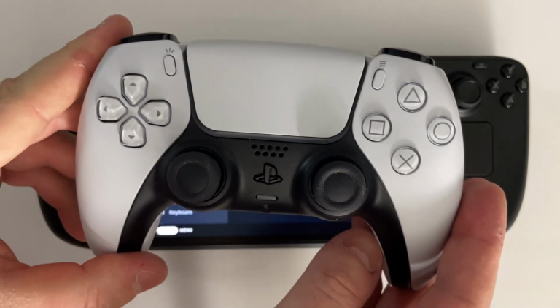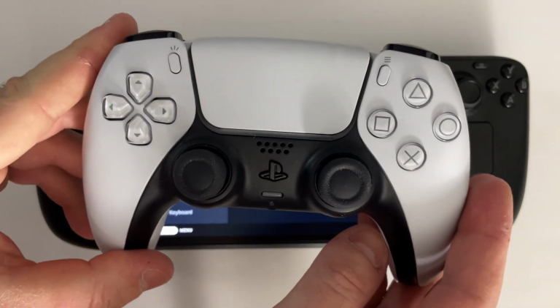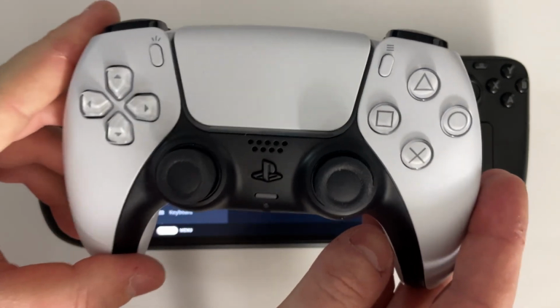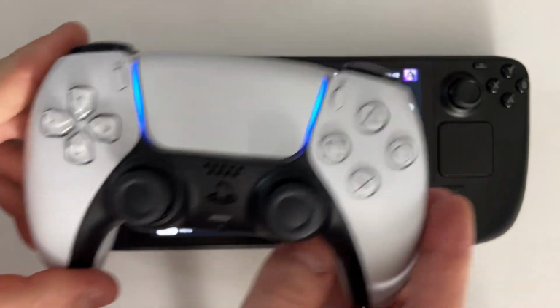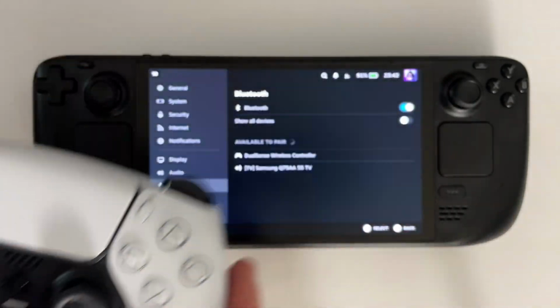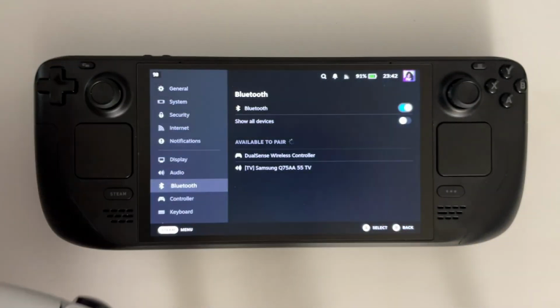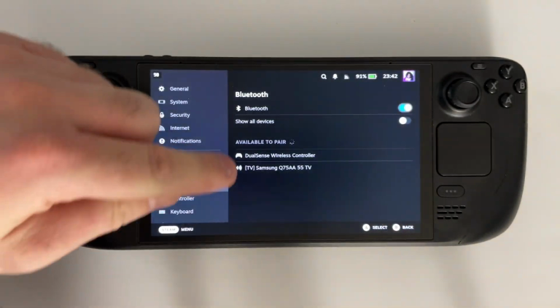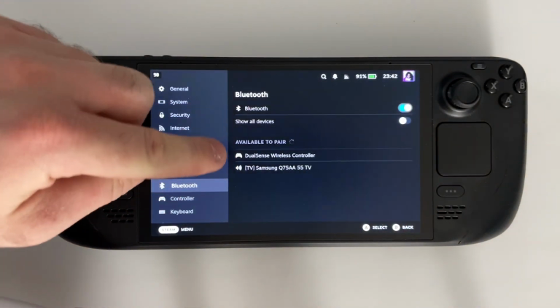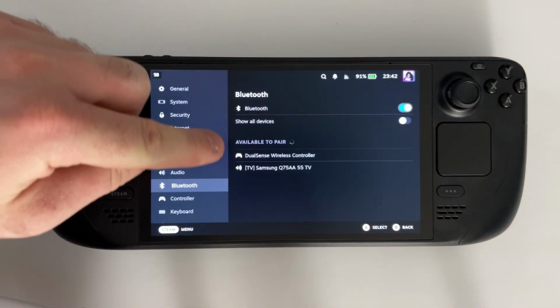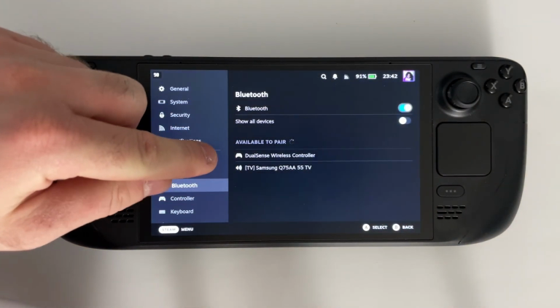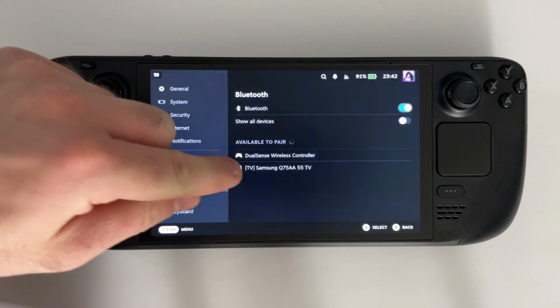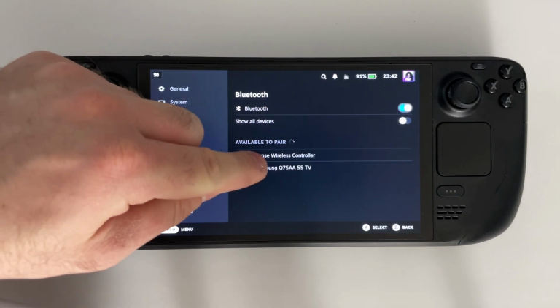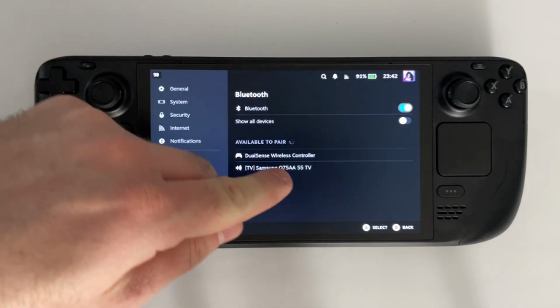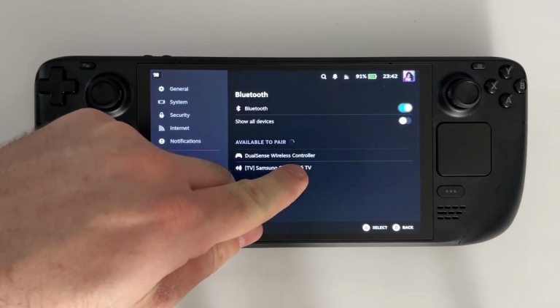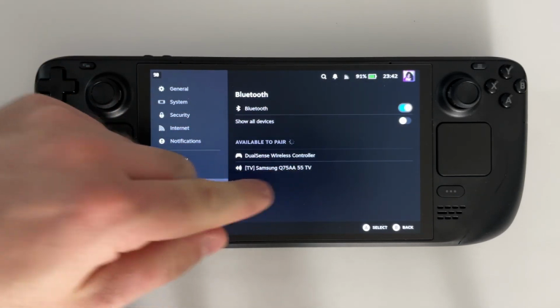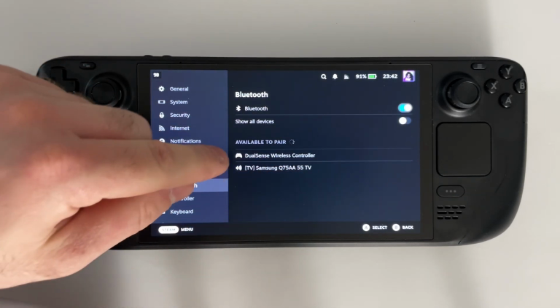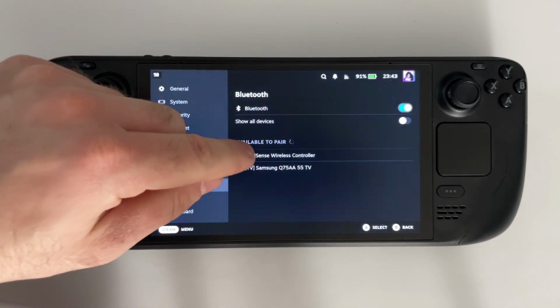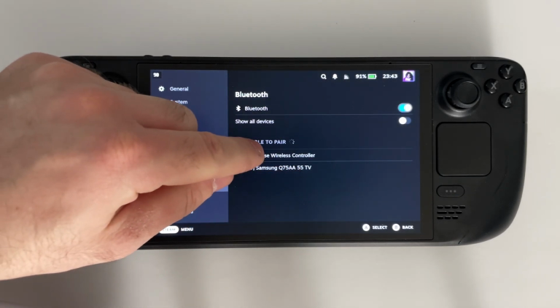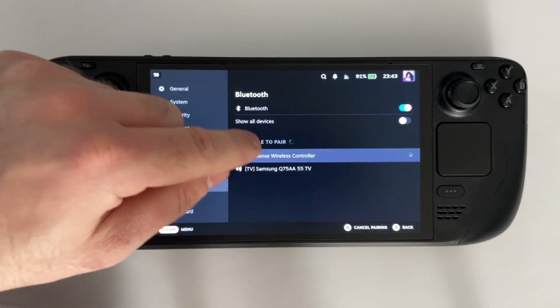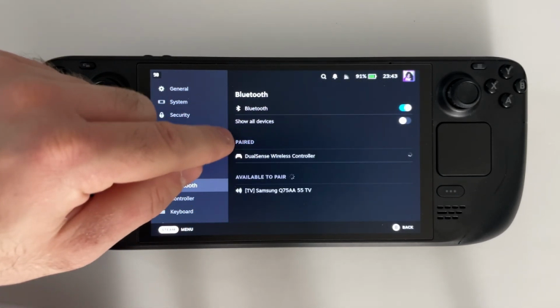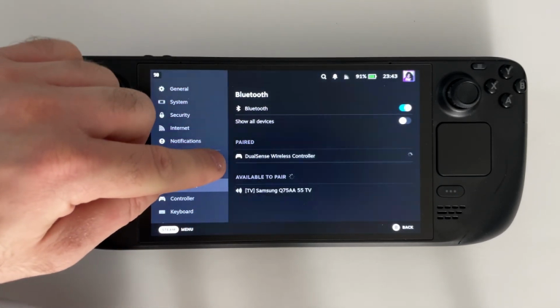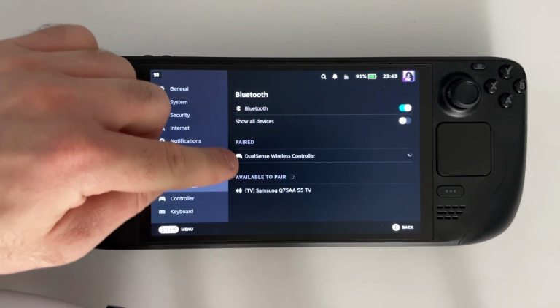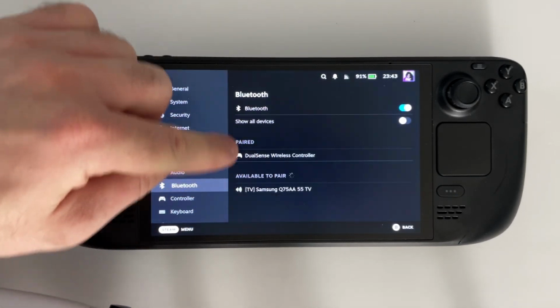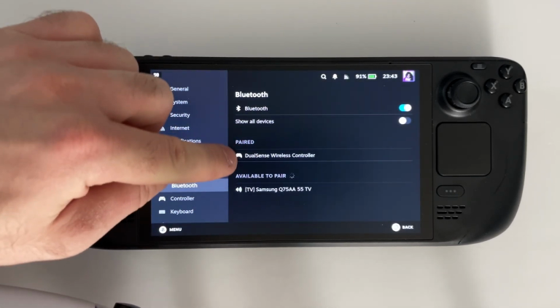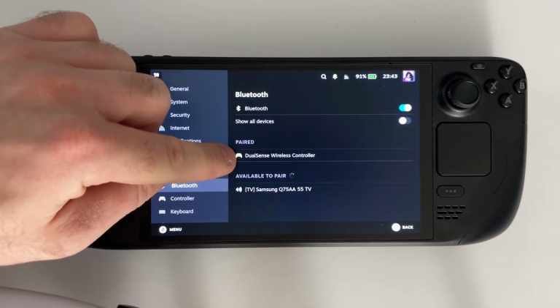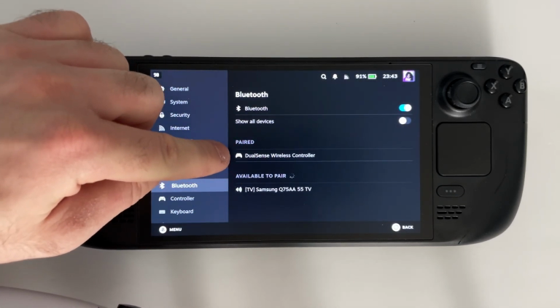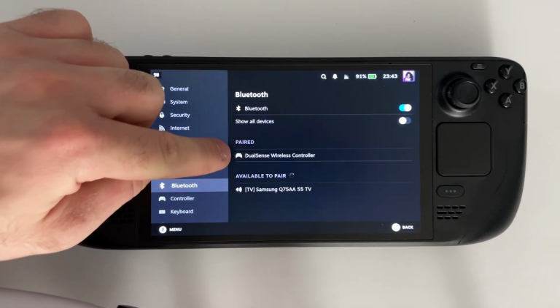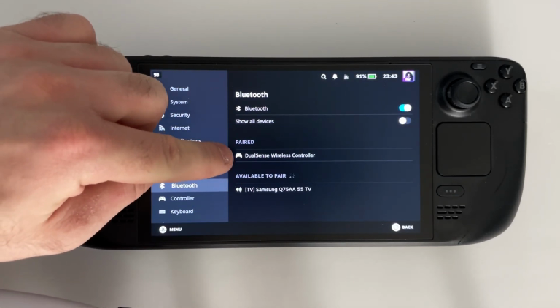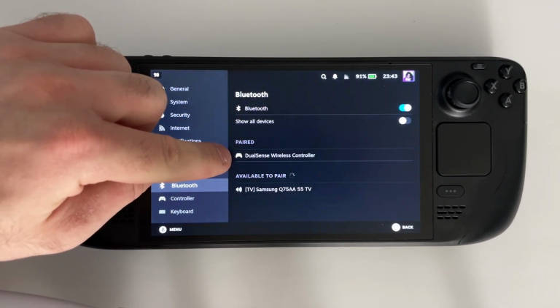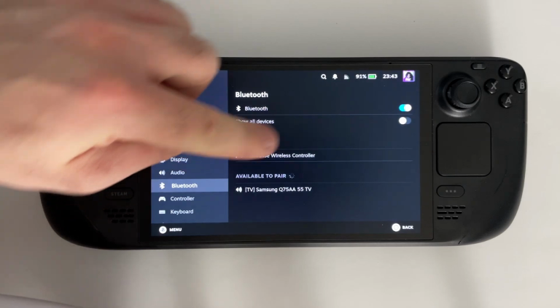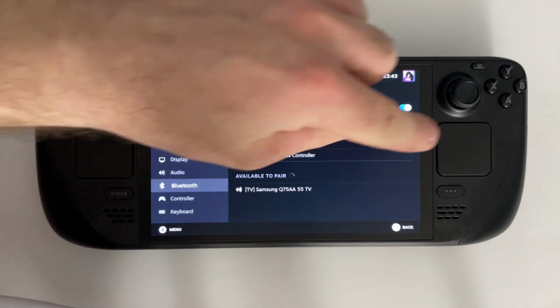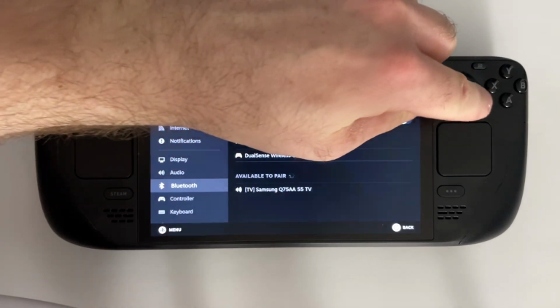Now you can go back to your Steam Deck and look to see if you can find the DualSense wireless controller. Tap on it or highlight it and press A and it'll begin pairing.